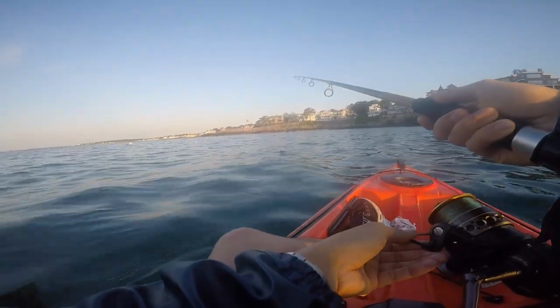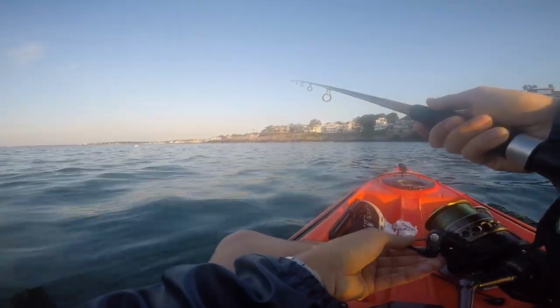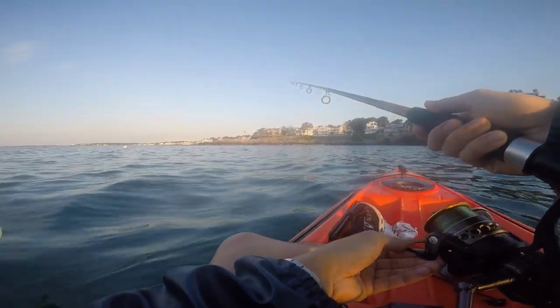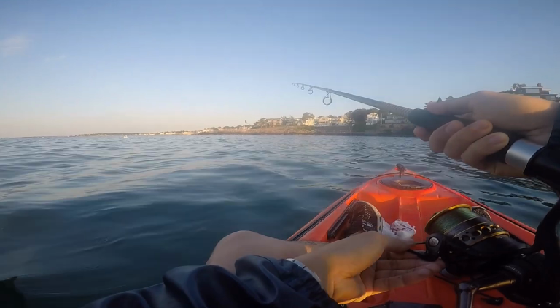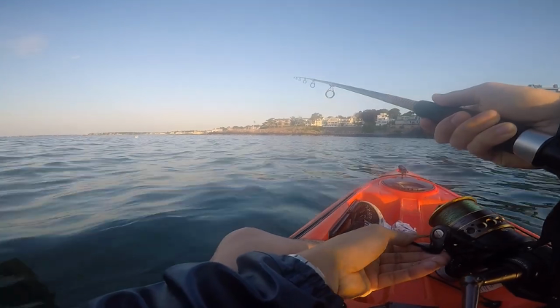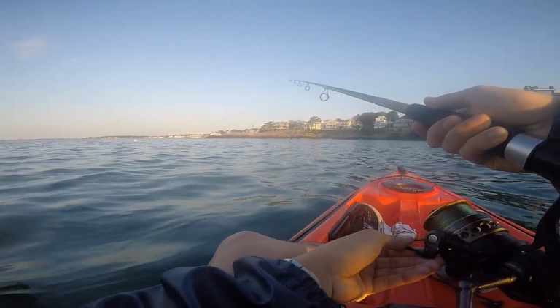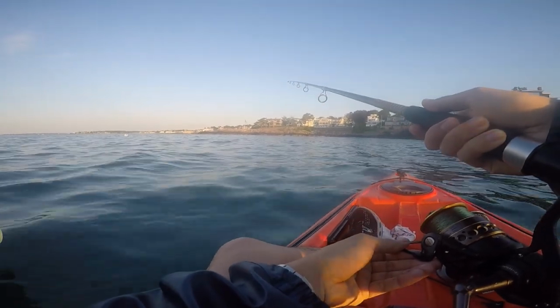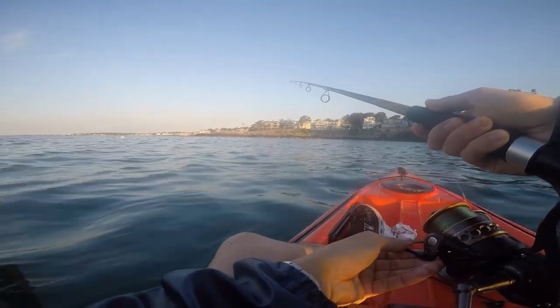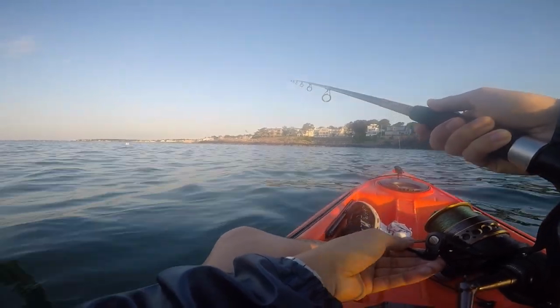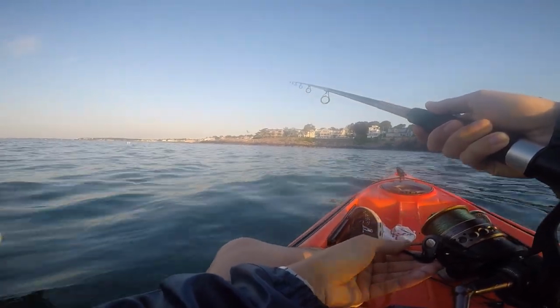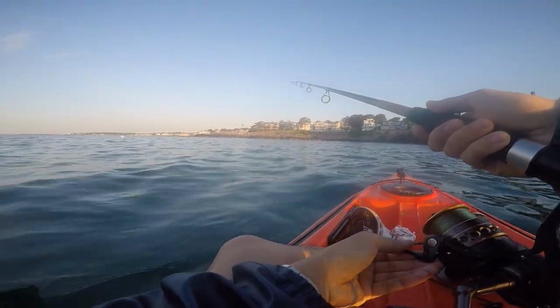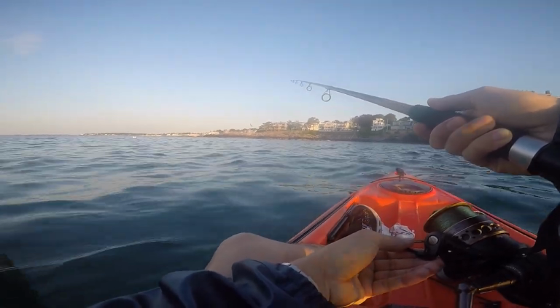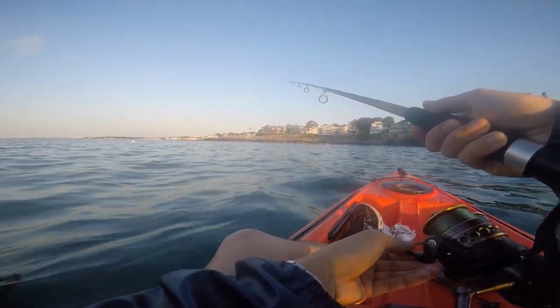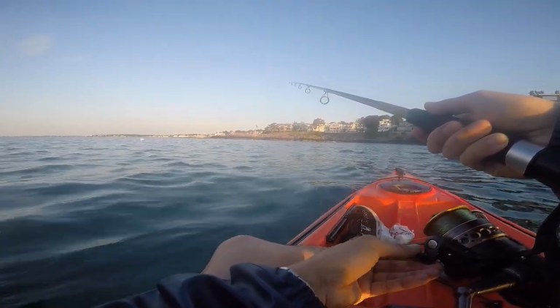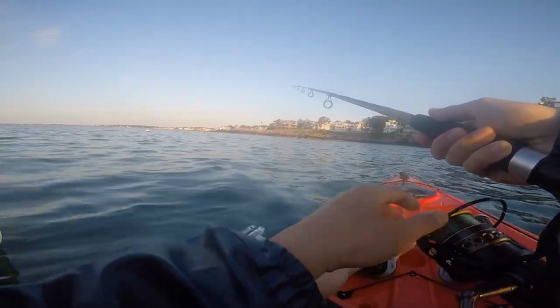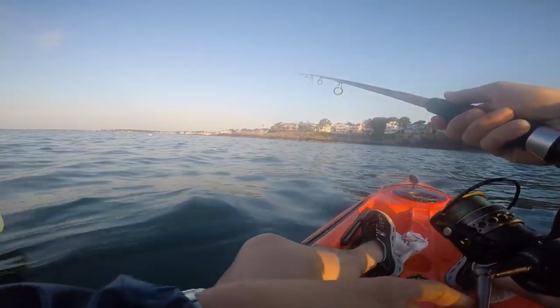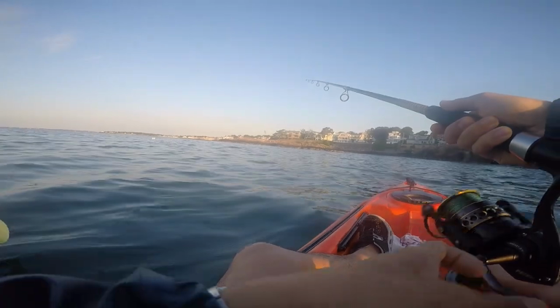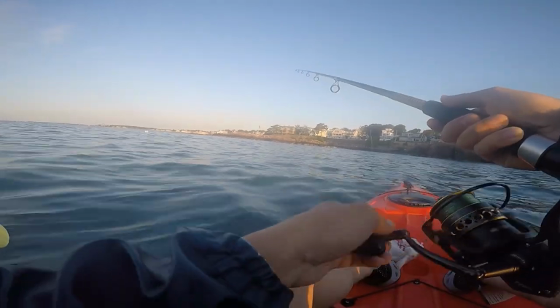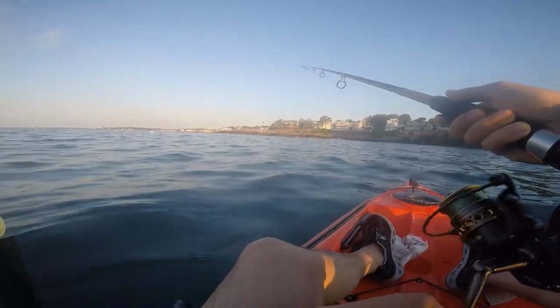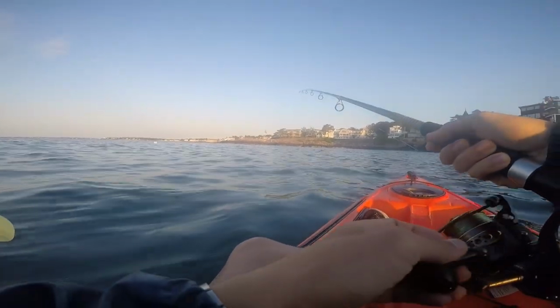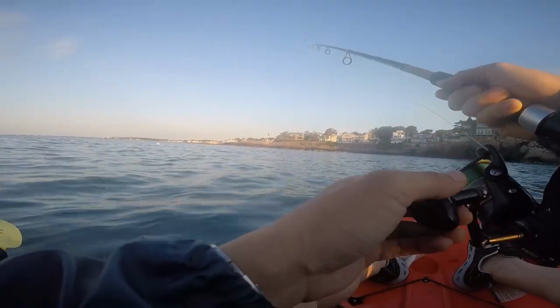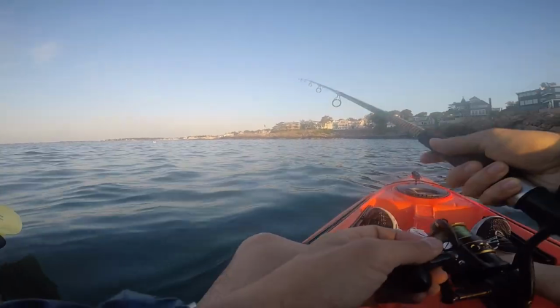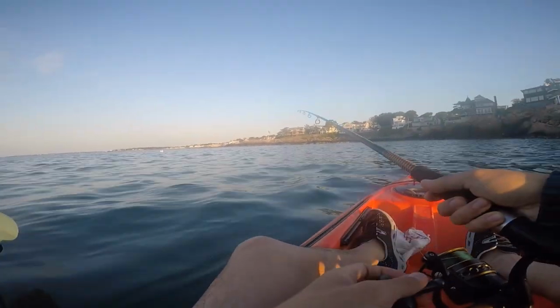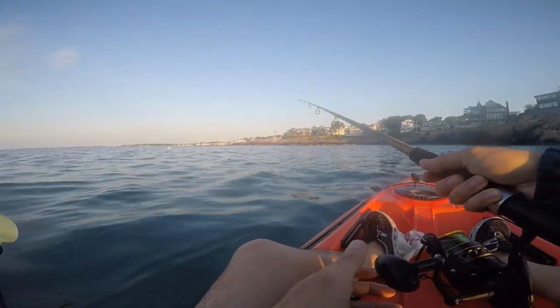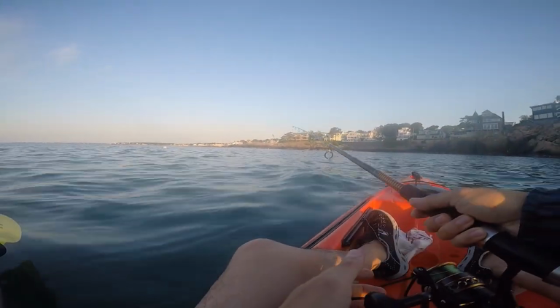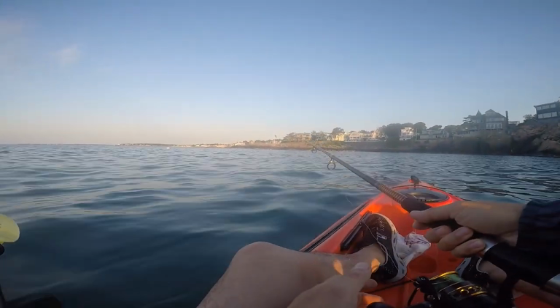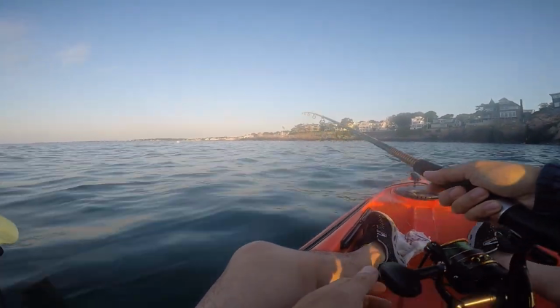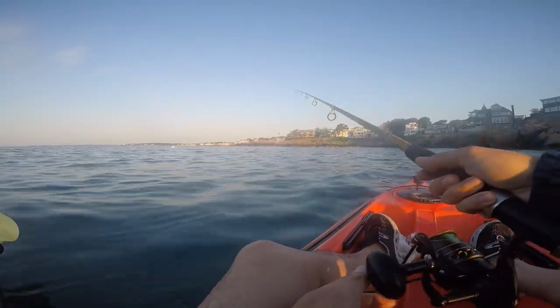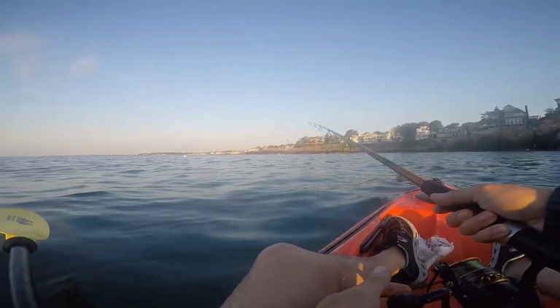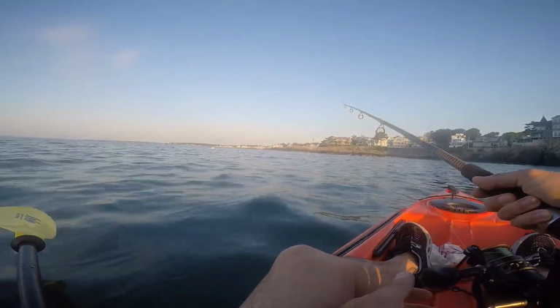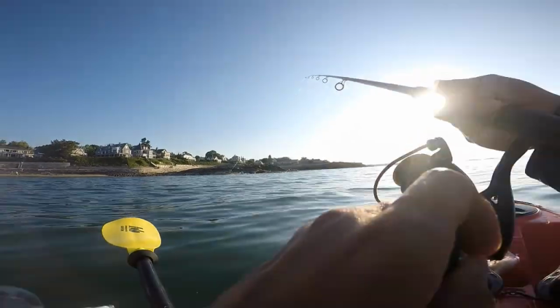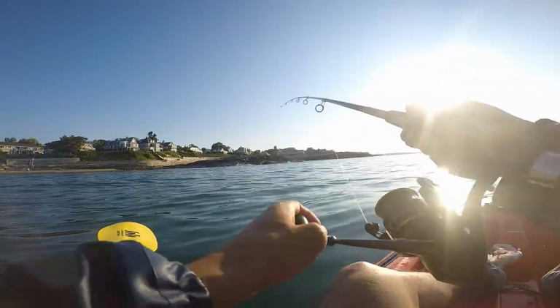These flounder are flat fish with a dark top and a light bottom. They hang out on muddy or sandy areas at the bottom of the ocean, and they camouflage themselves and wait for their prey before they strike.